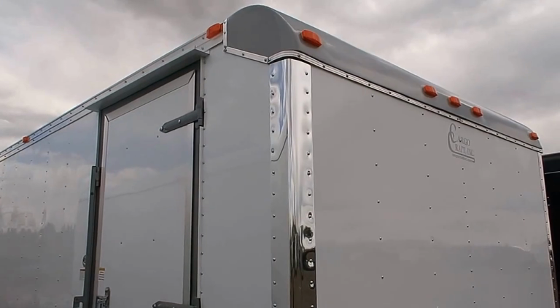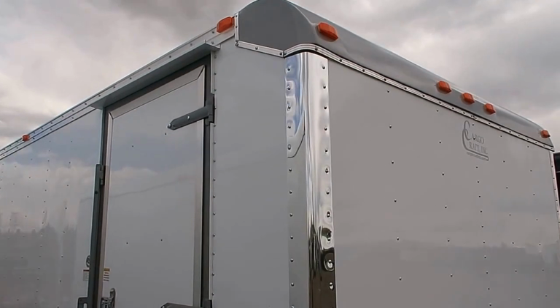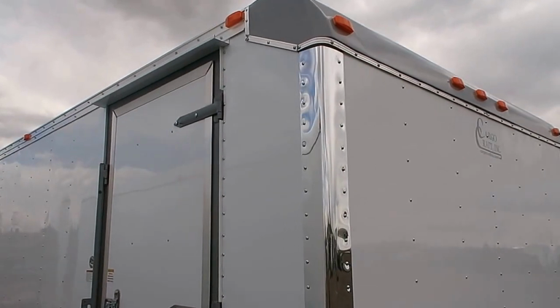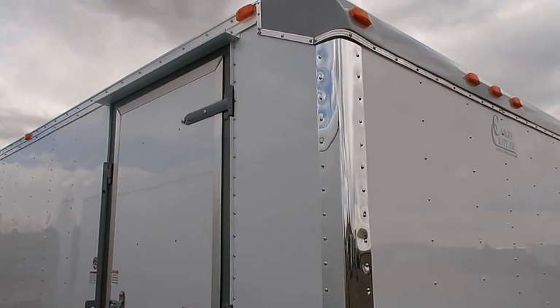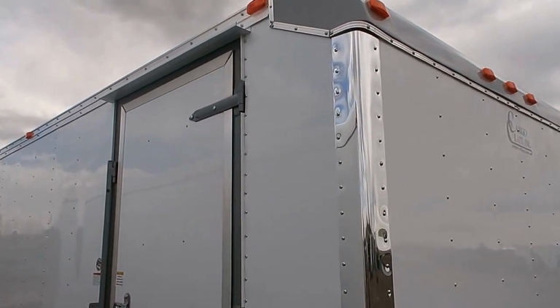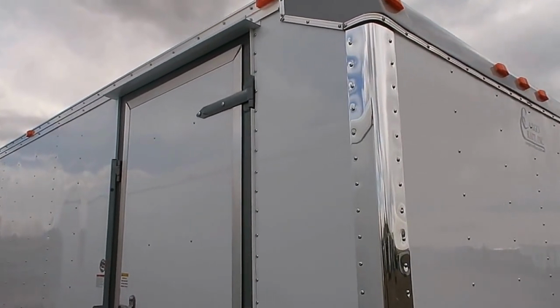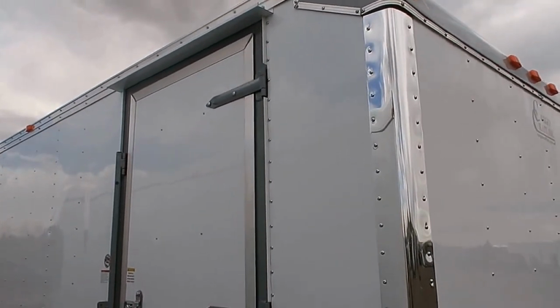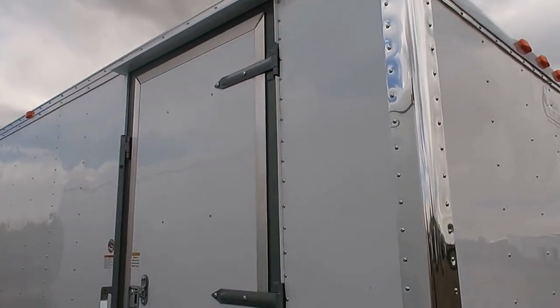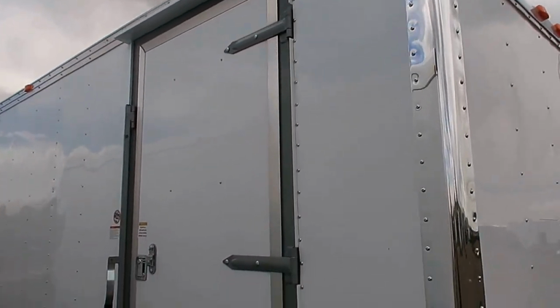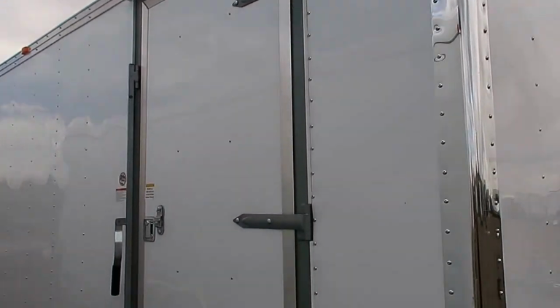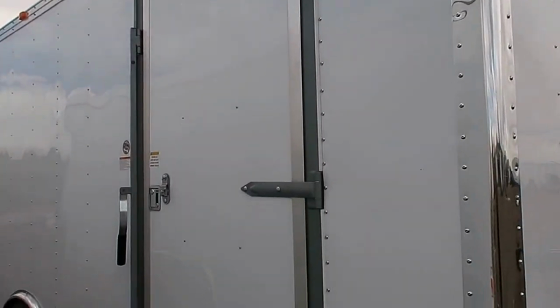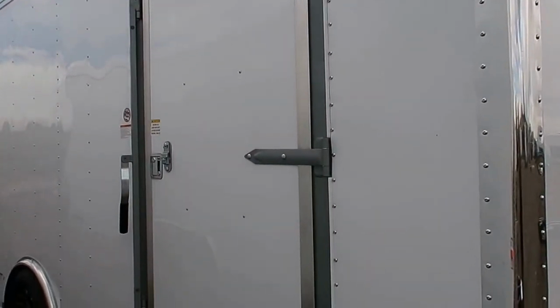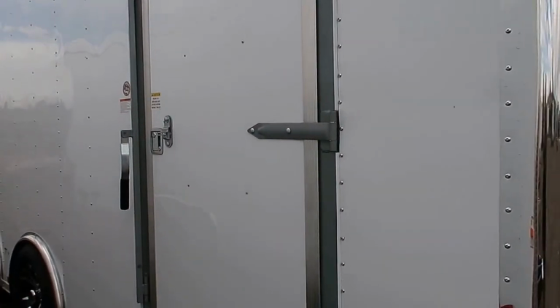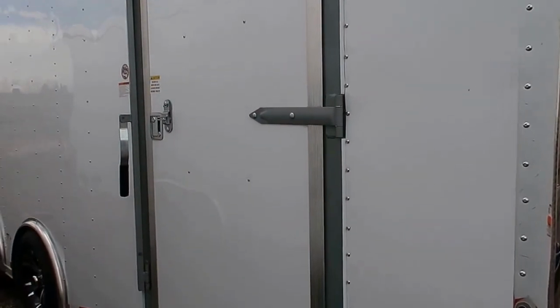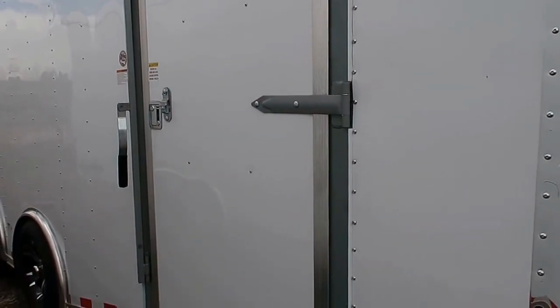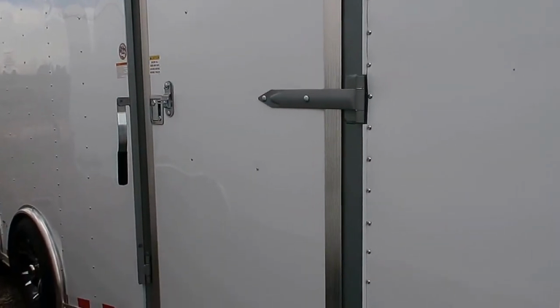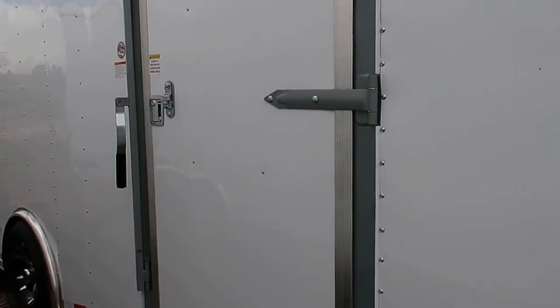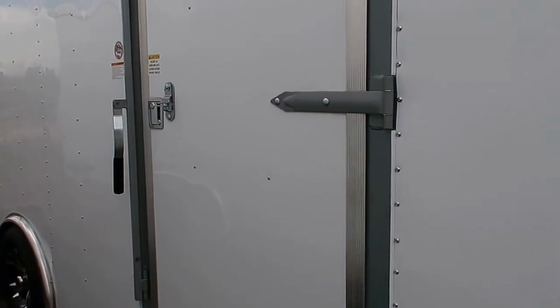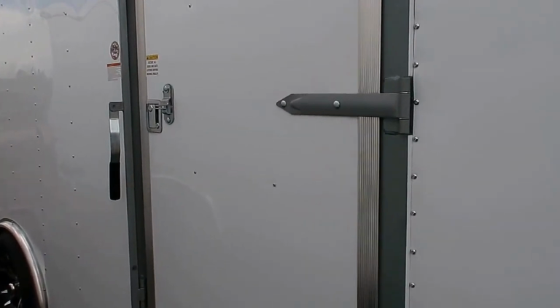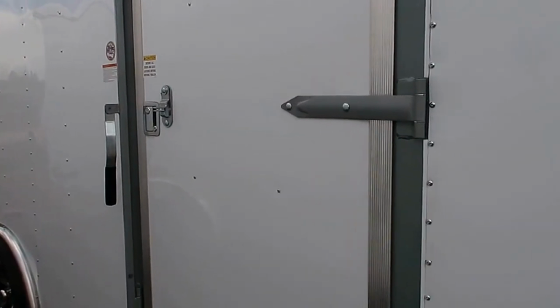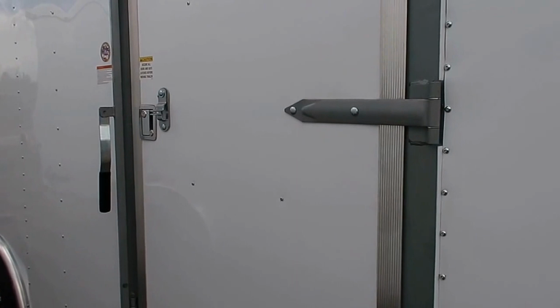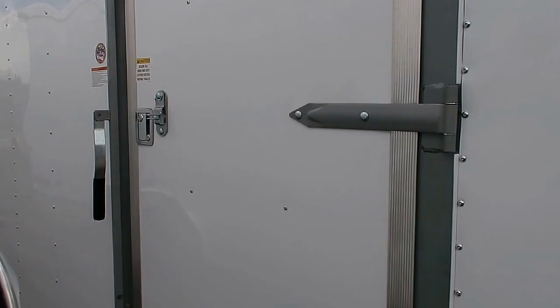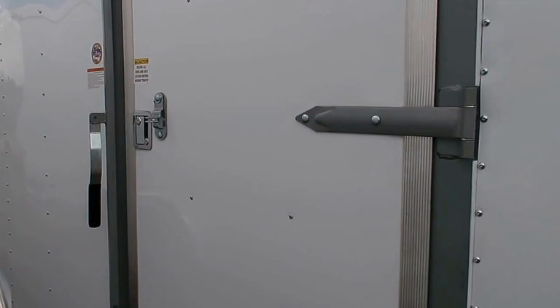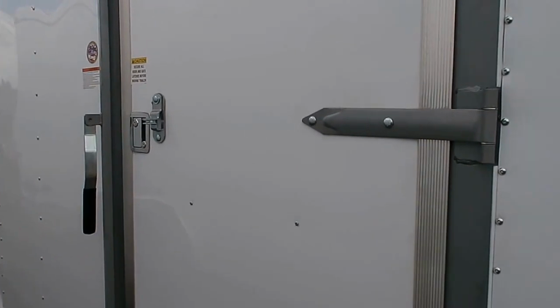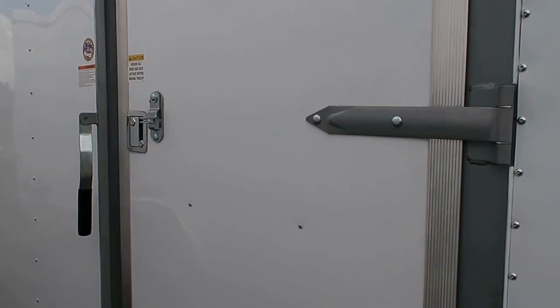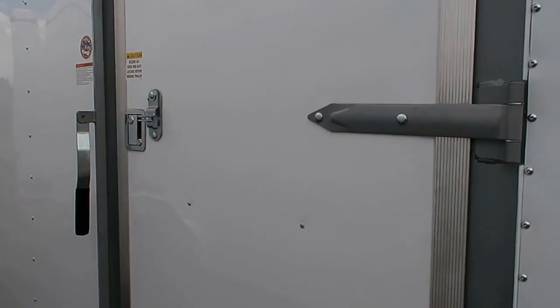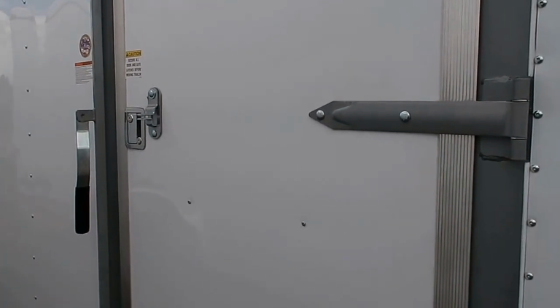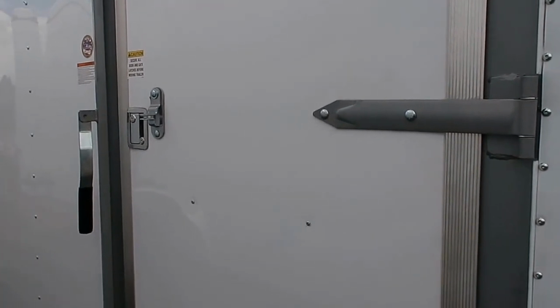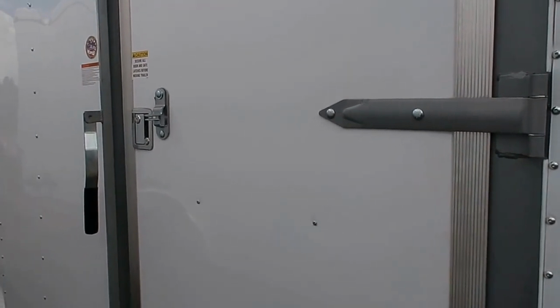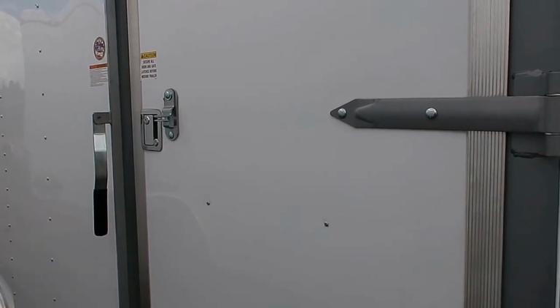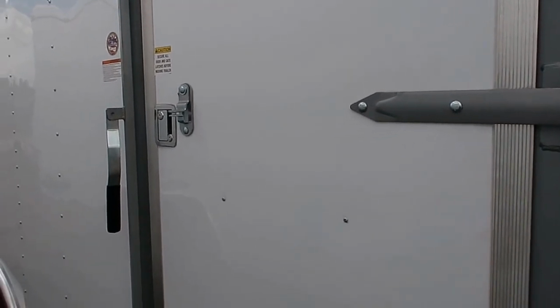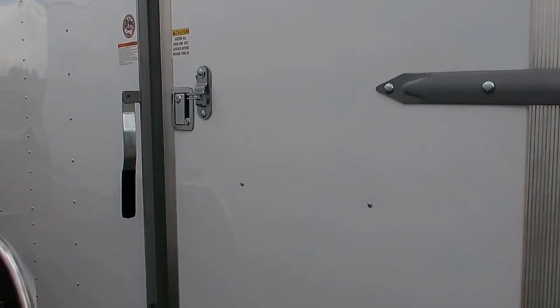The side door does come with an overhead gutter and an RV-style lock and a cam lock, so you guys have got some extra theft protection there with having two locks.